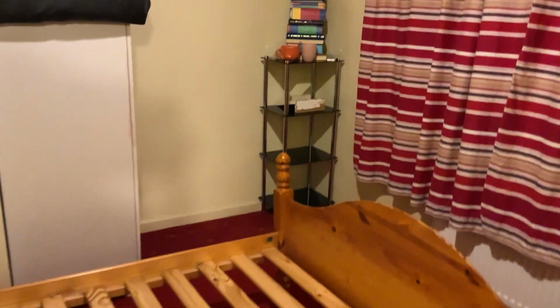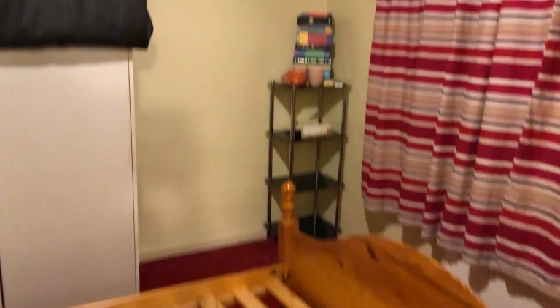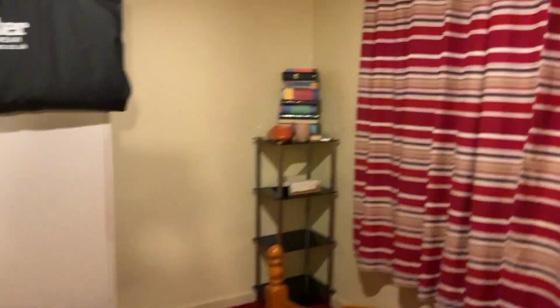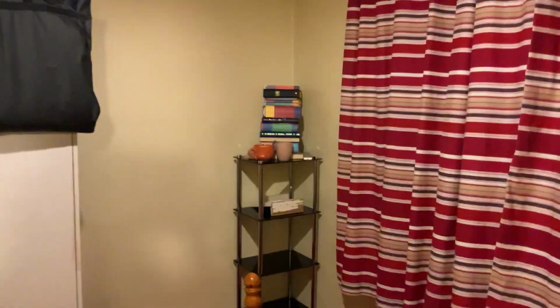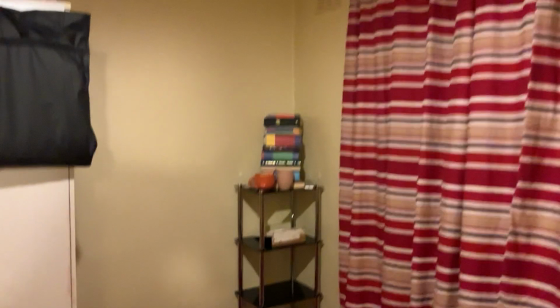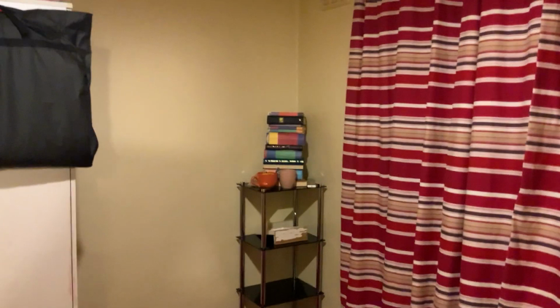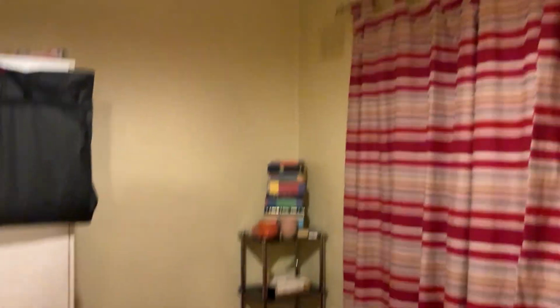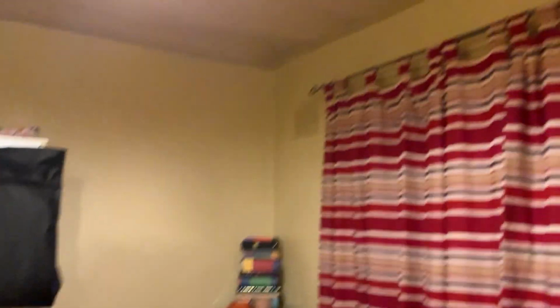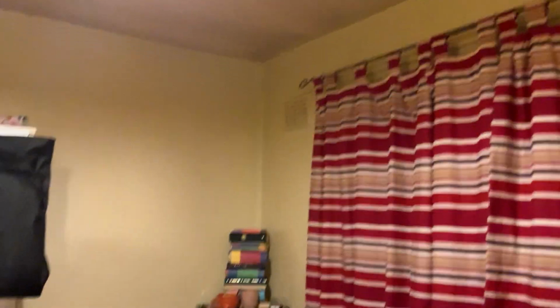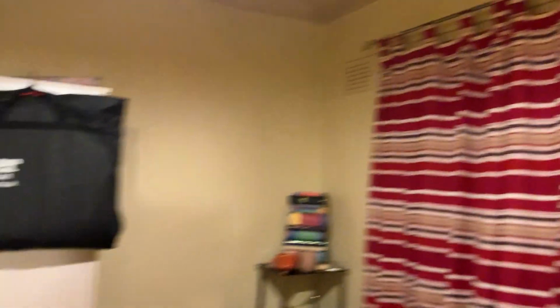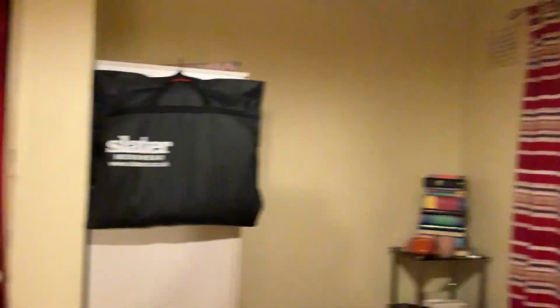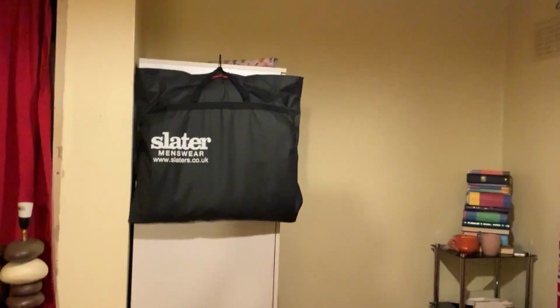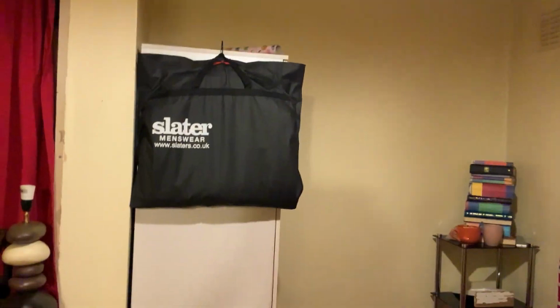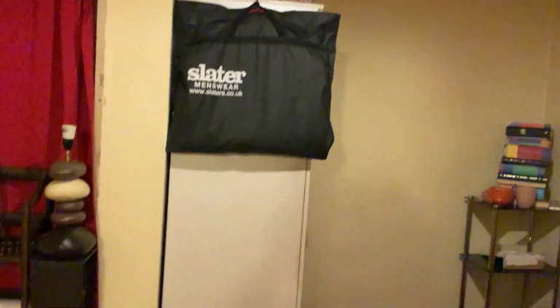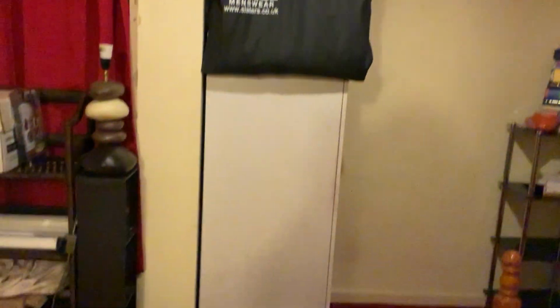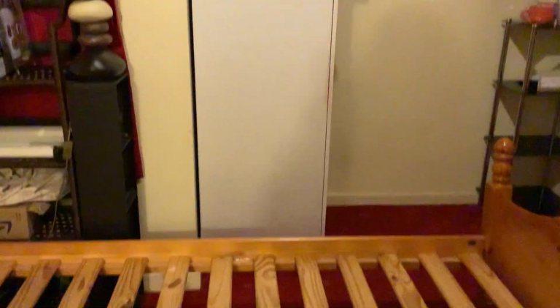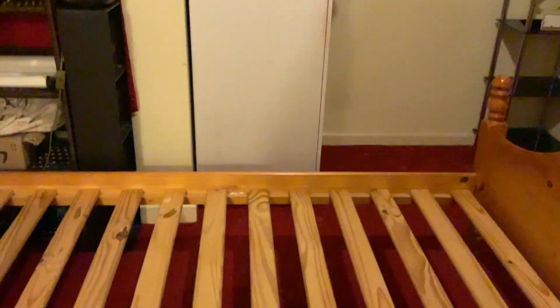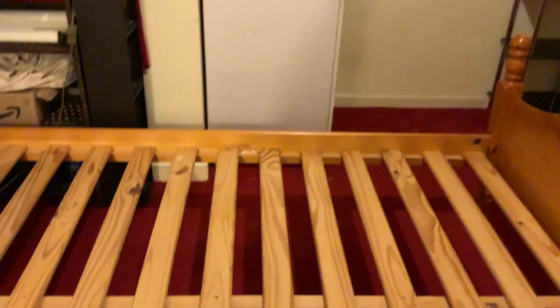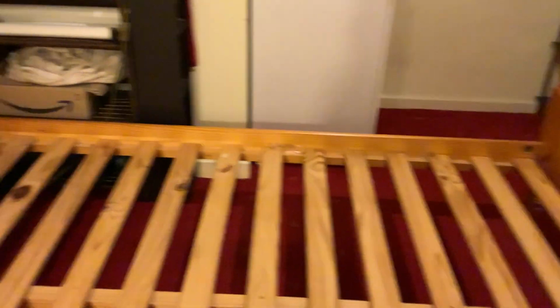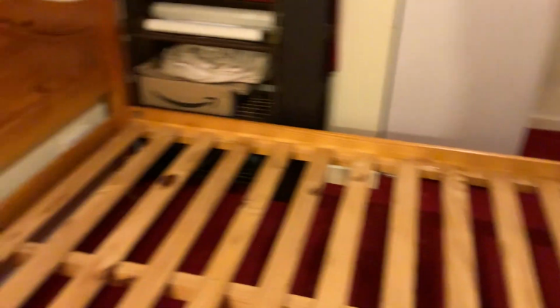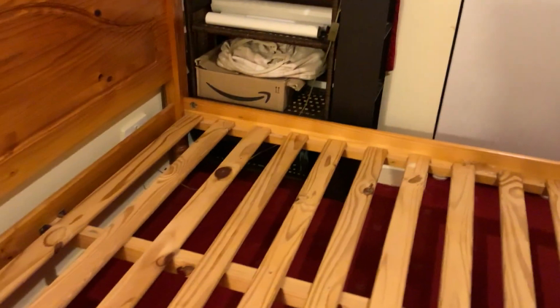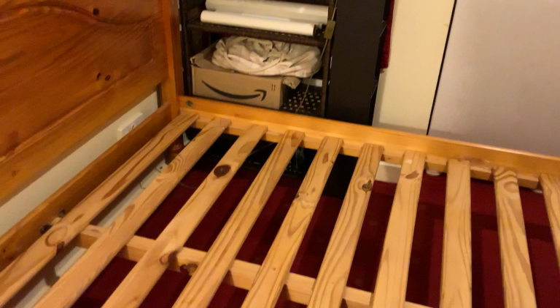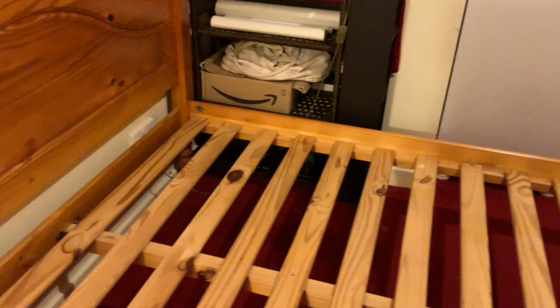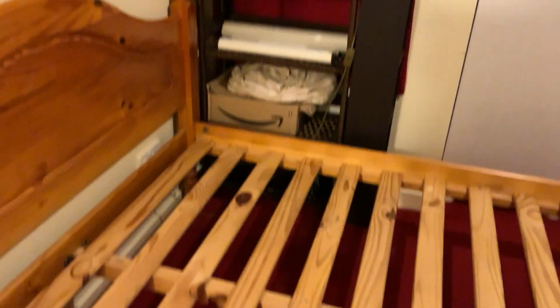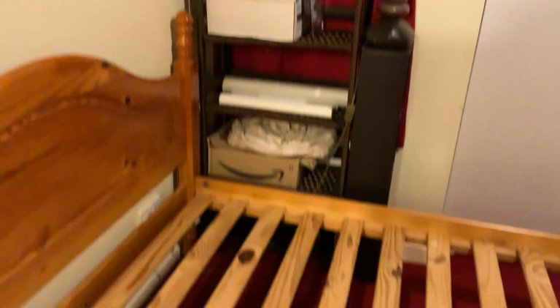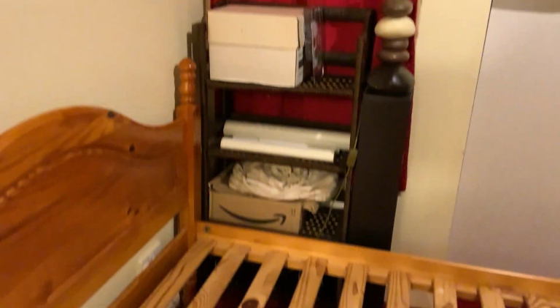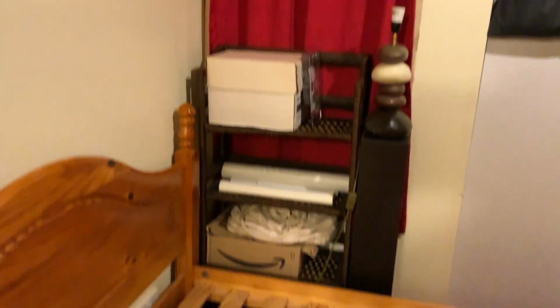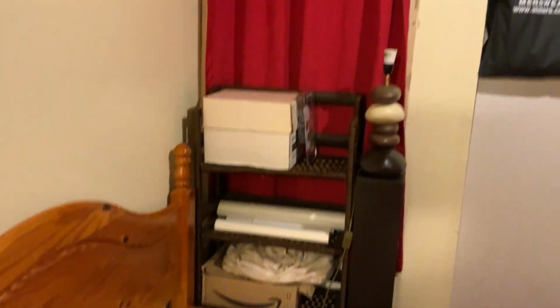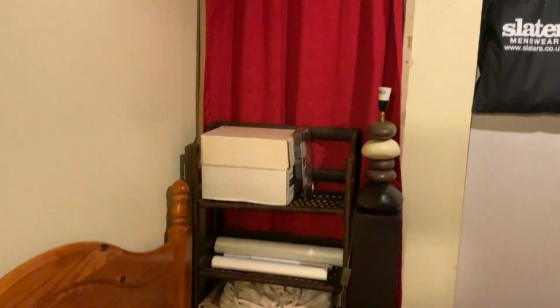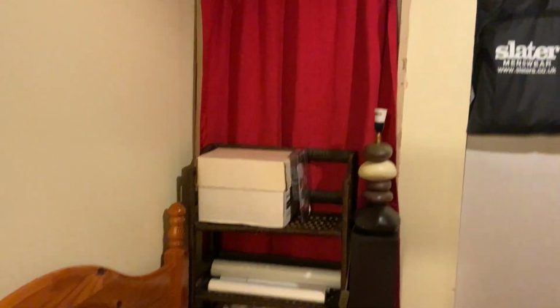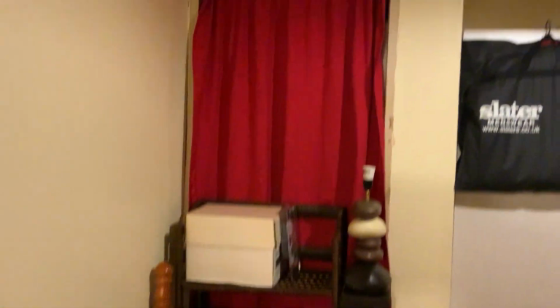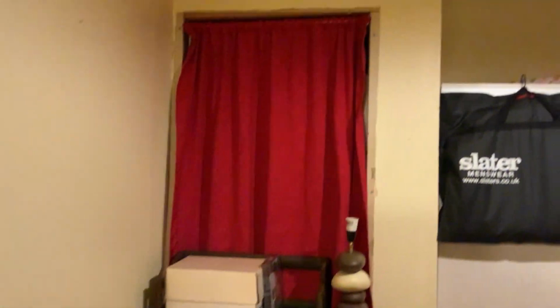There's still a few things that are lying about, but the majority of the stuff has been moved.